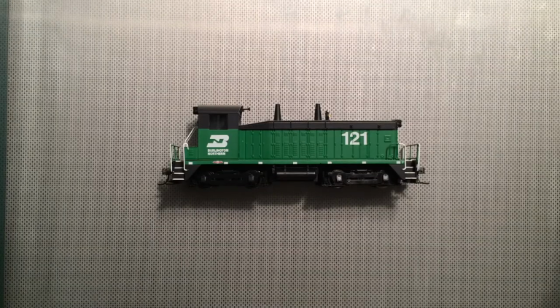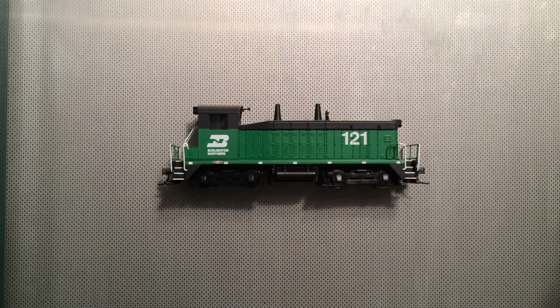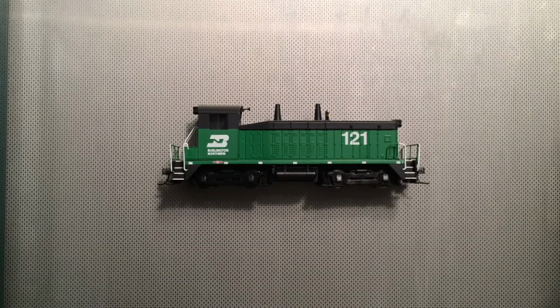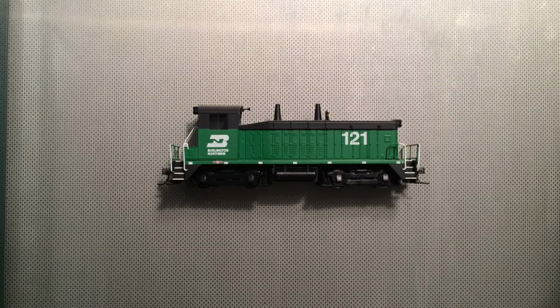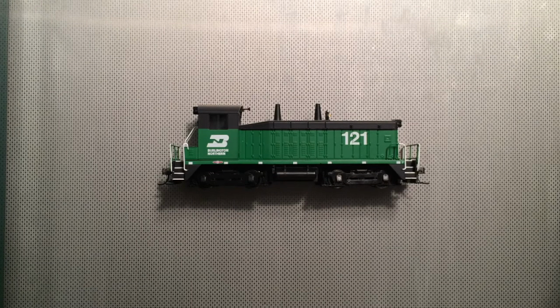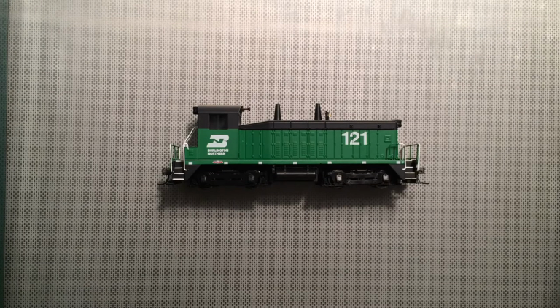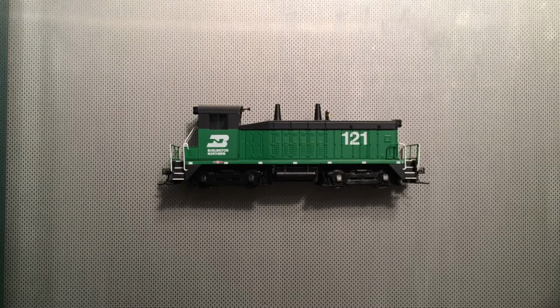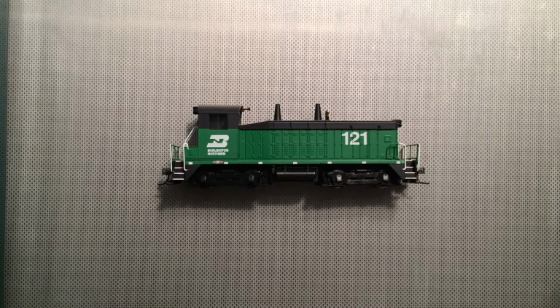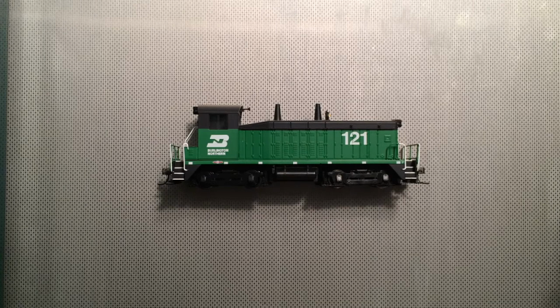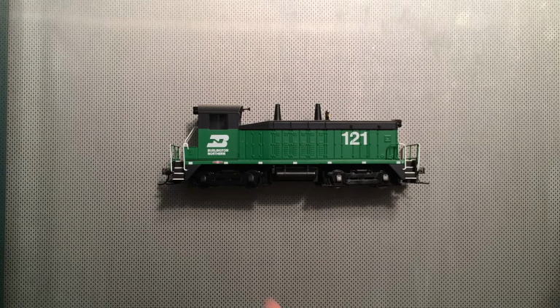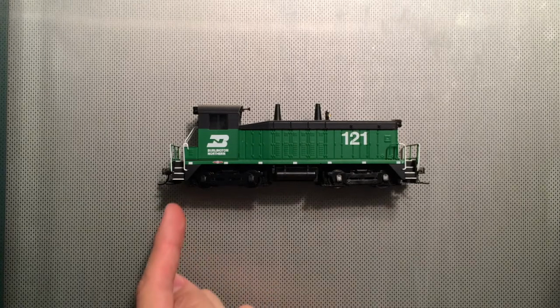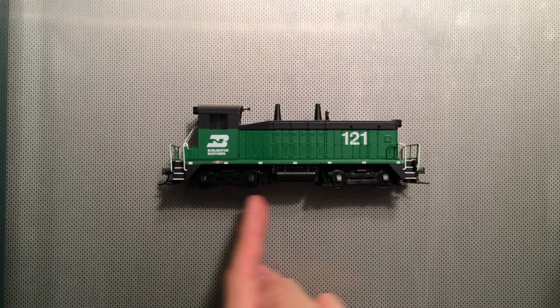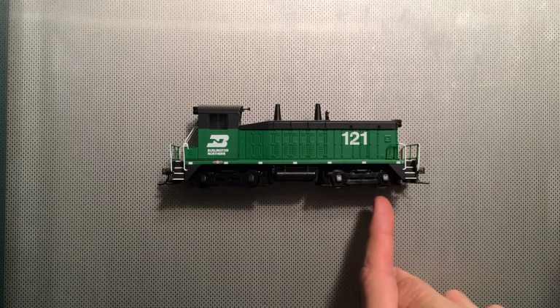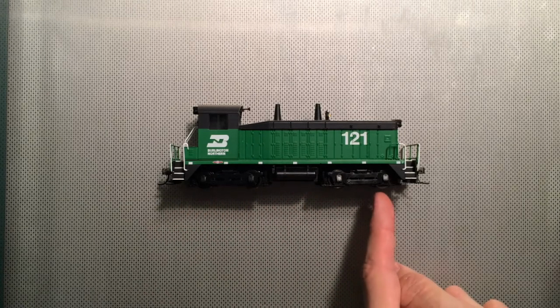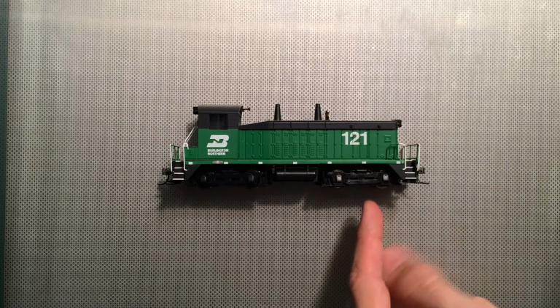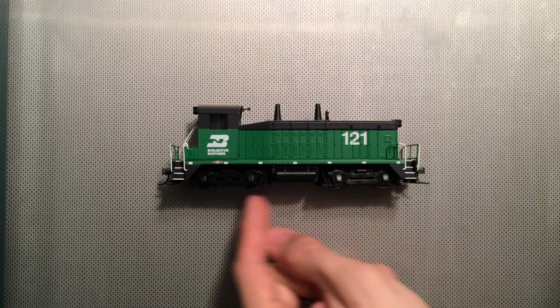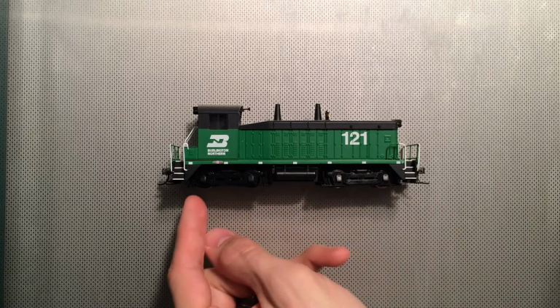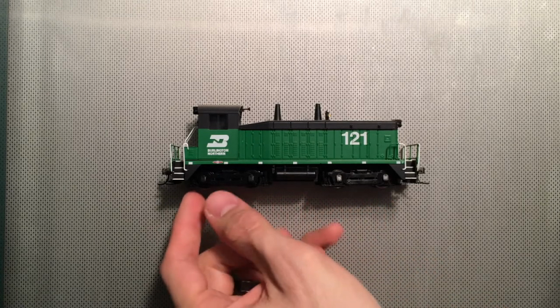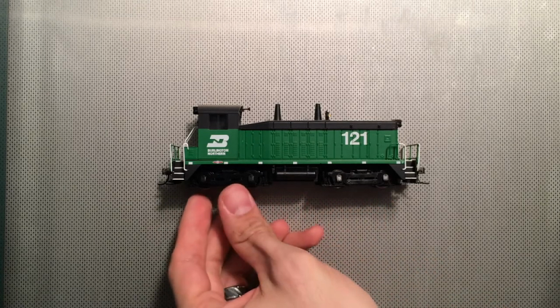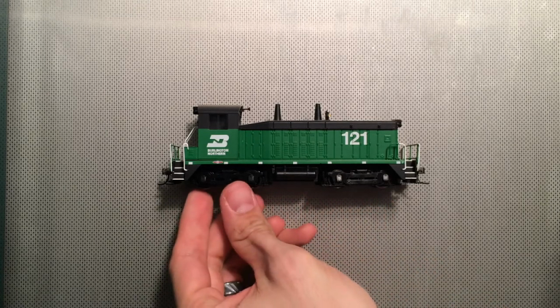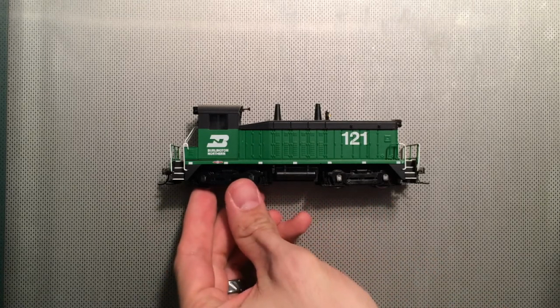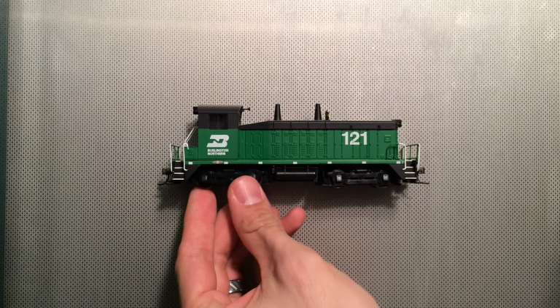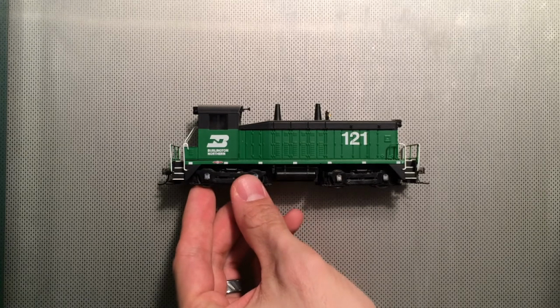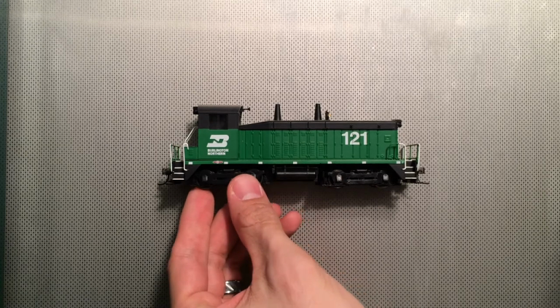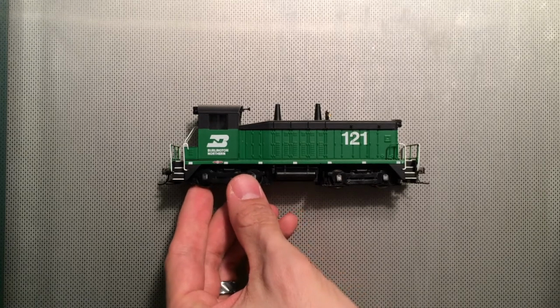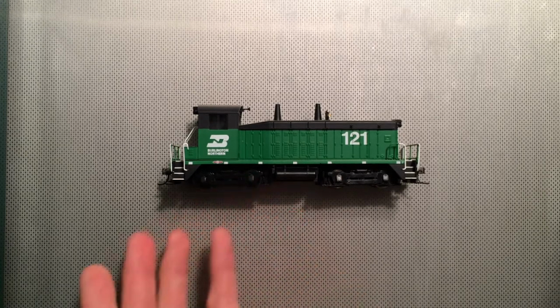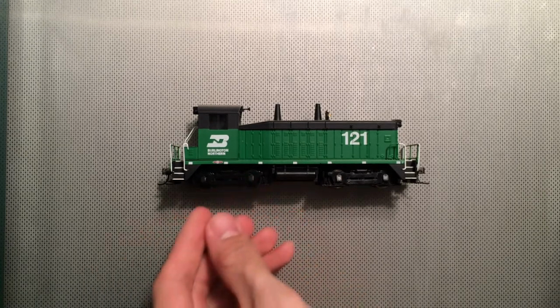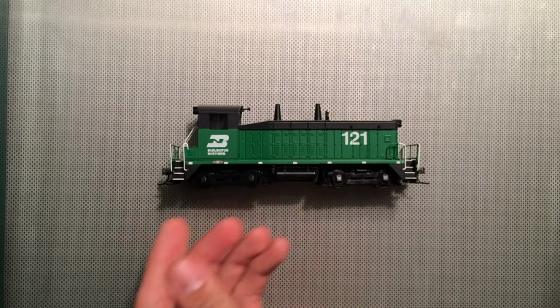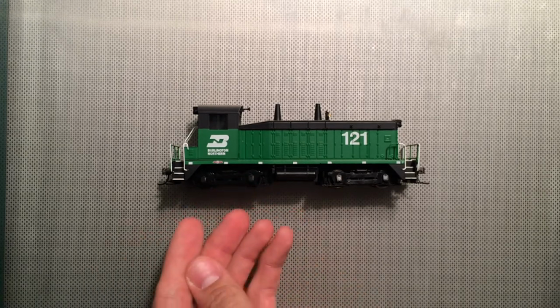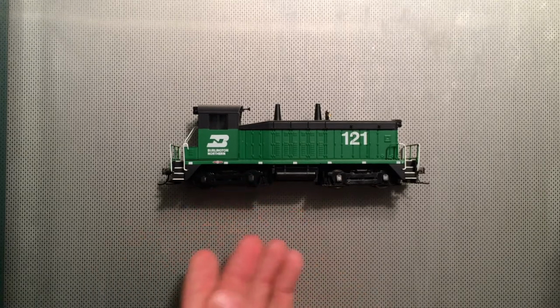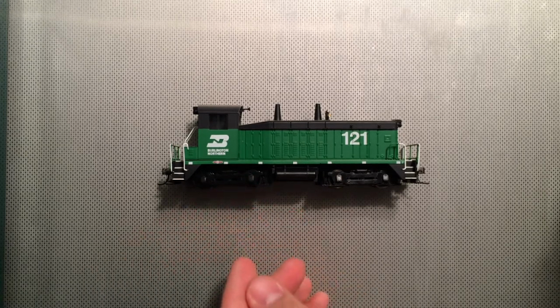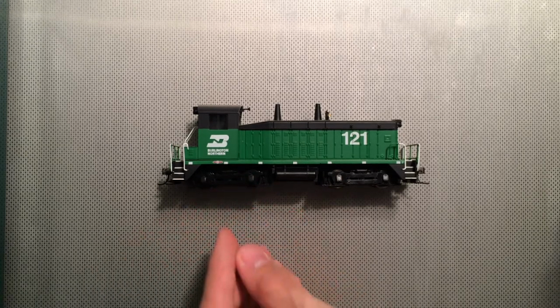Hello and welcome to another episode of South Milwaukee Road. Here we're going to look at a Broadway Limited SW7 that has some issues running. It stops frequently, it cuts out, and the sound stops and then restarts, and it's kind of a pain when switching.